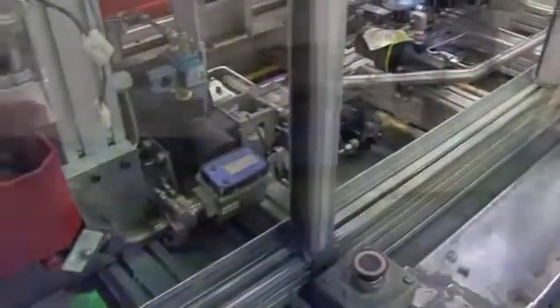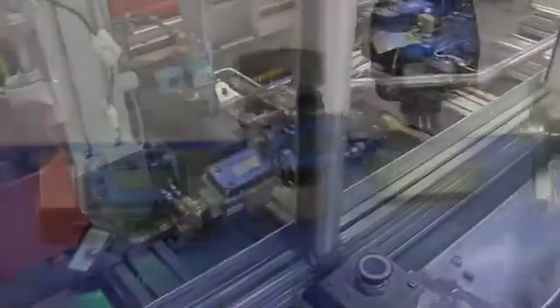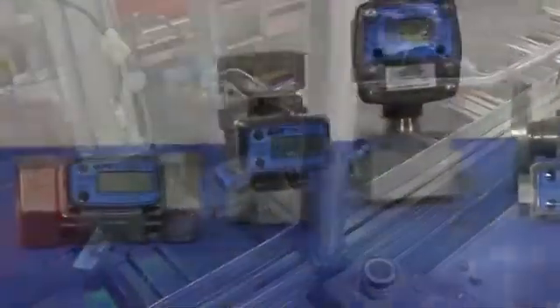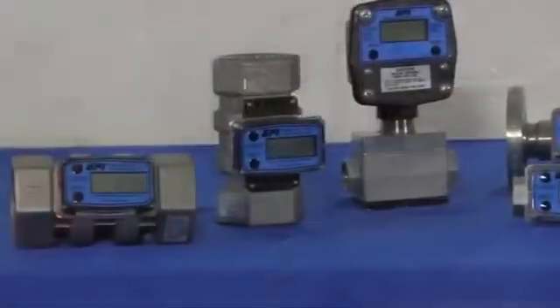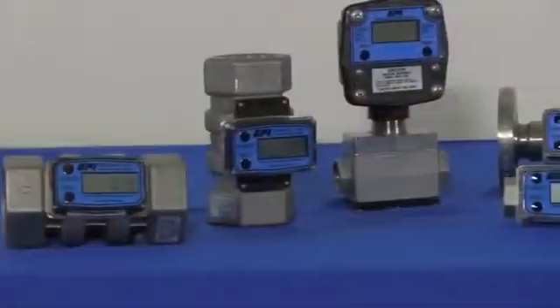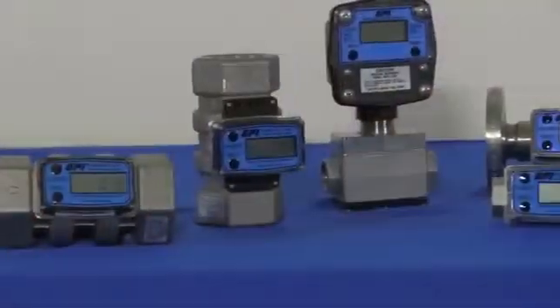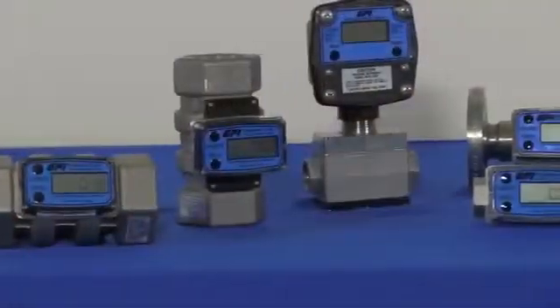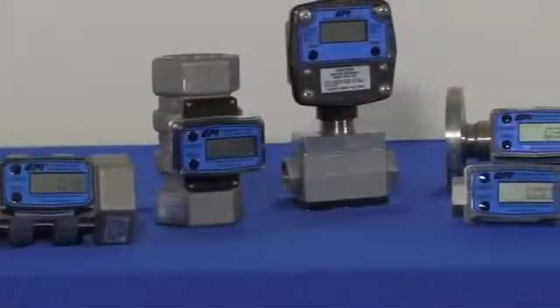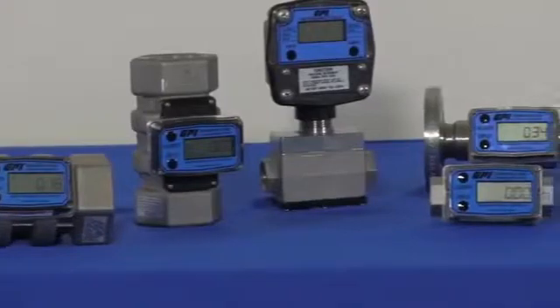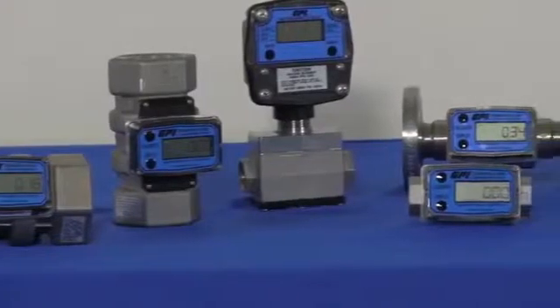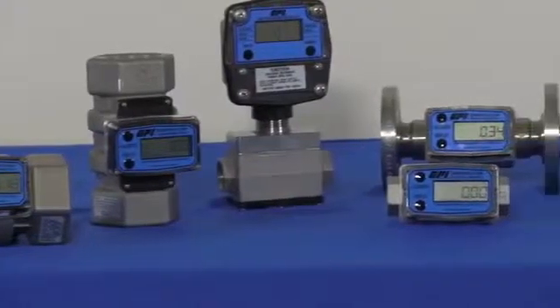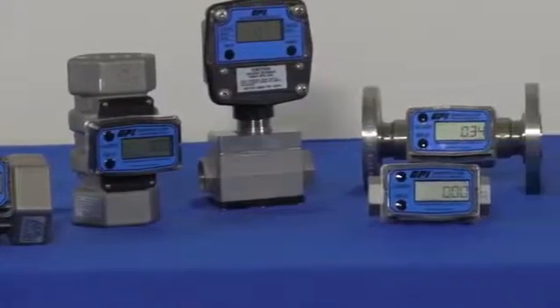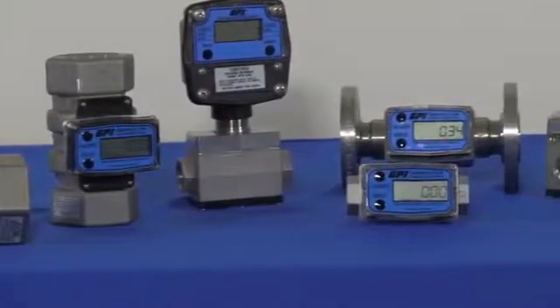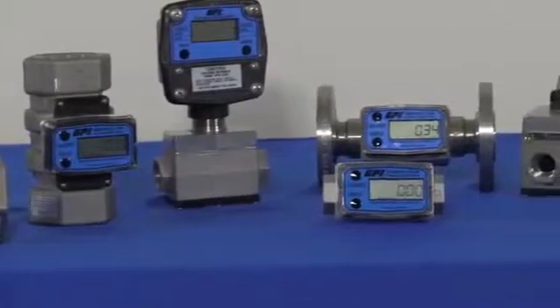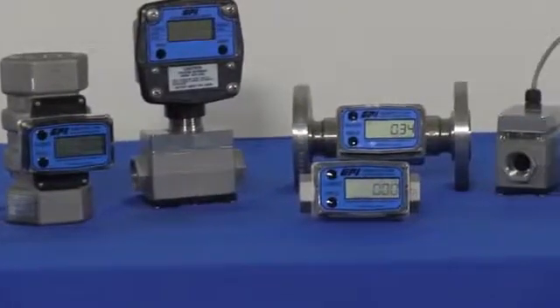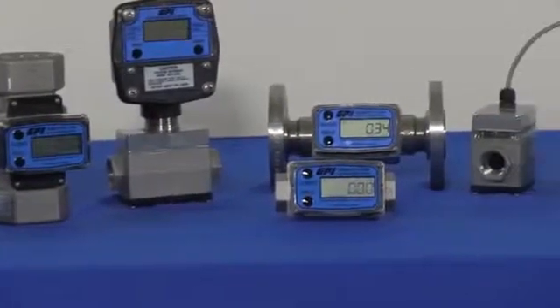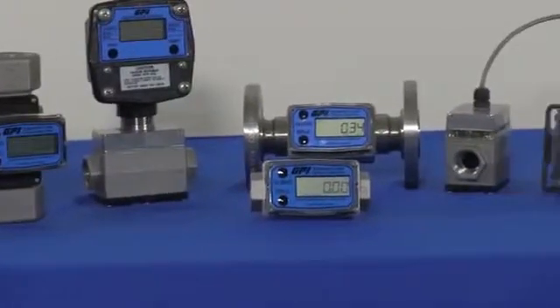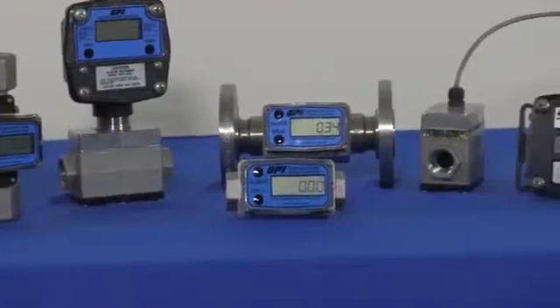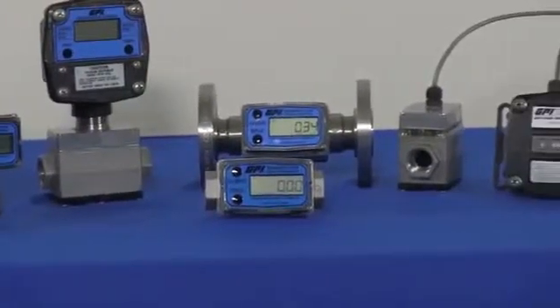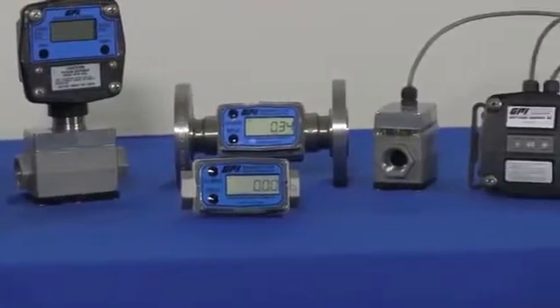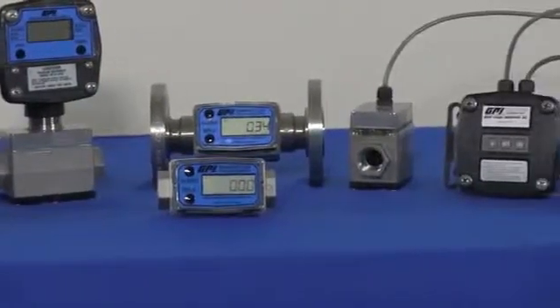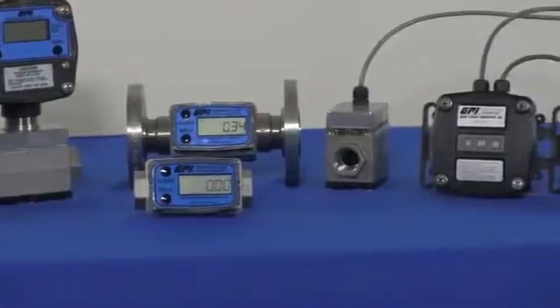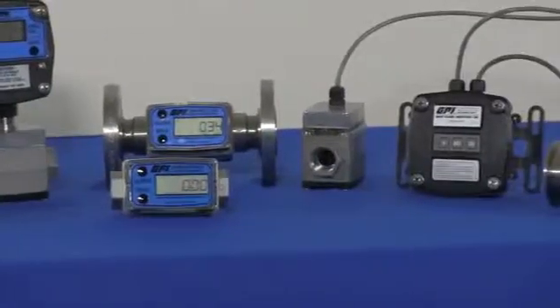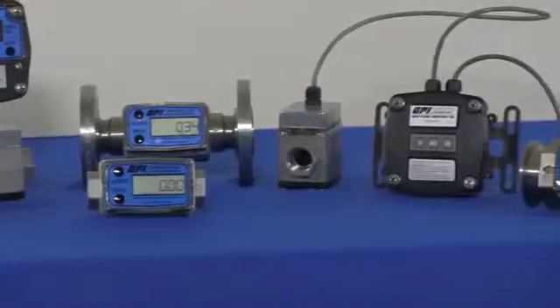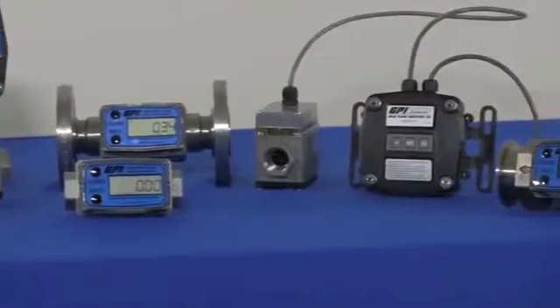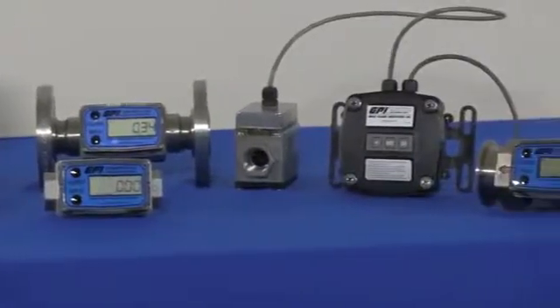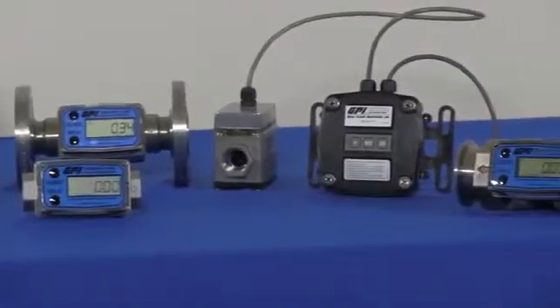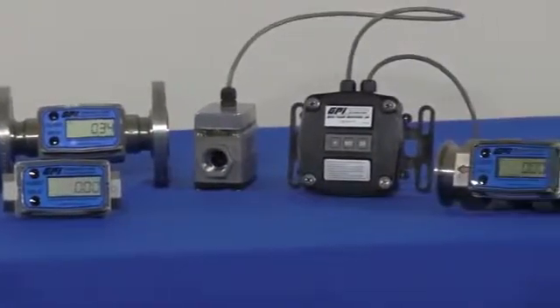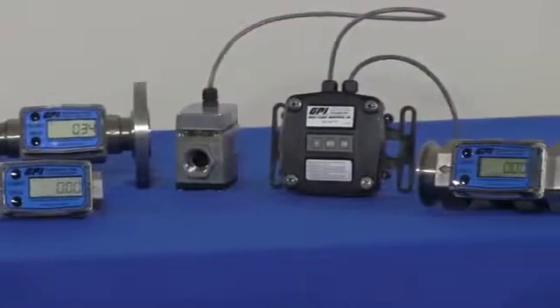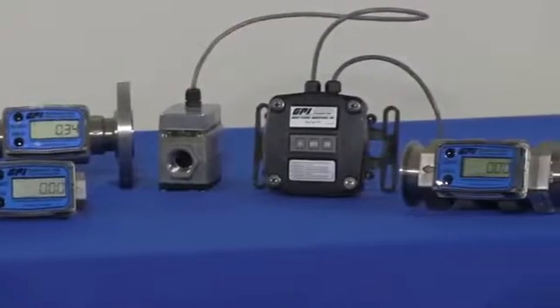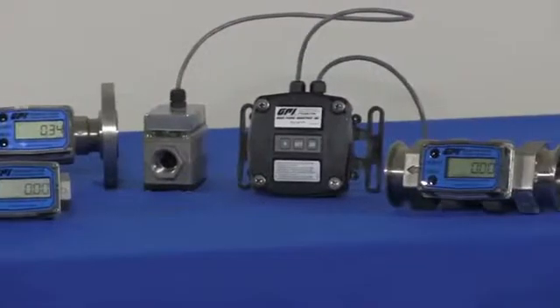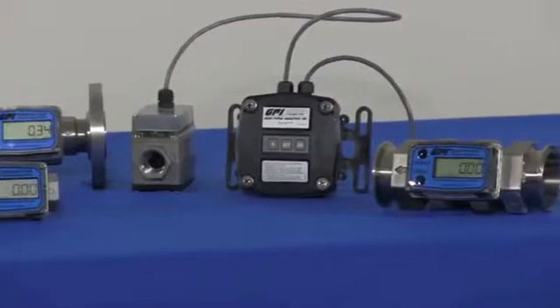The Stainless Steel G2 Series Meters are available in five sizes, from 1.5-inch to 2-inch, covering flow ranges from 1 to 200 GPM.